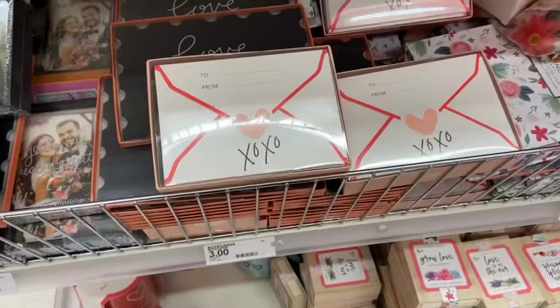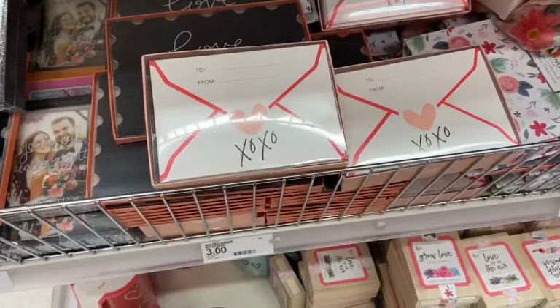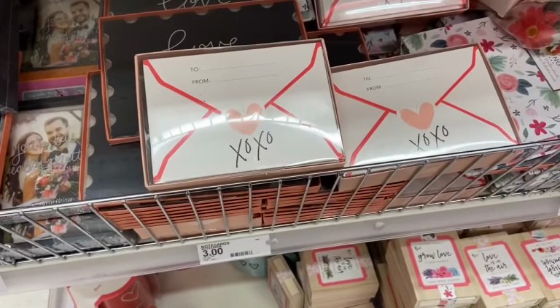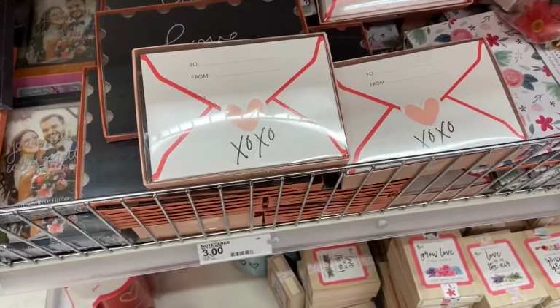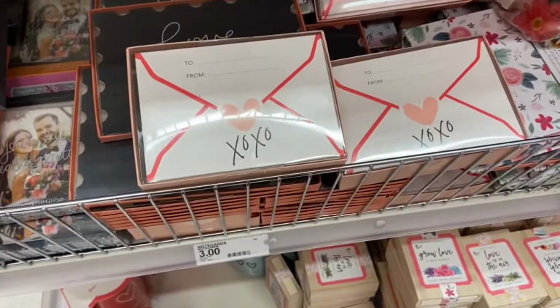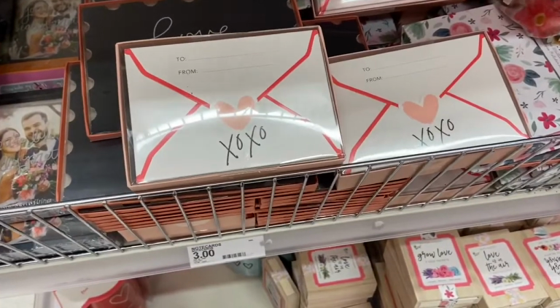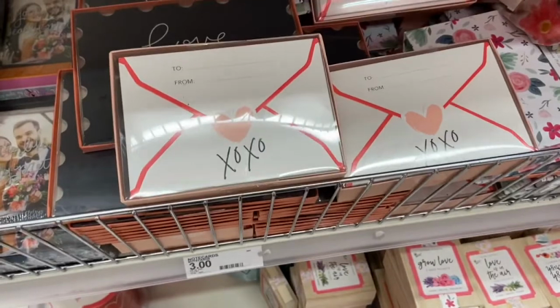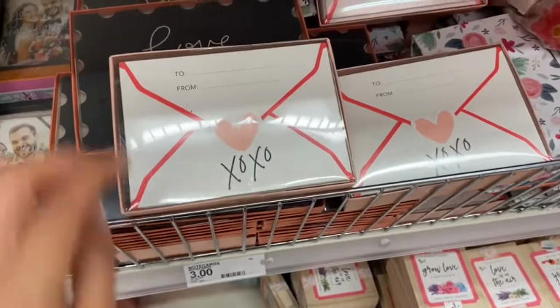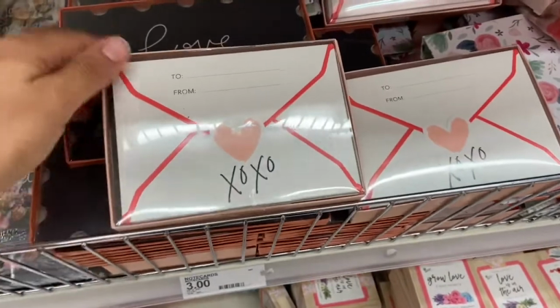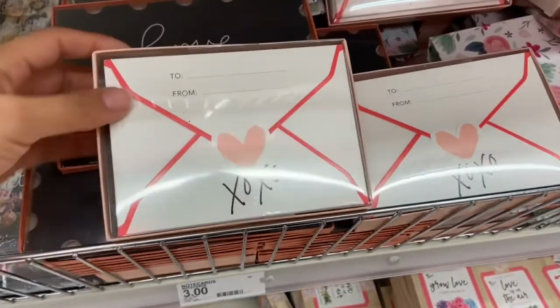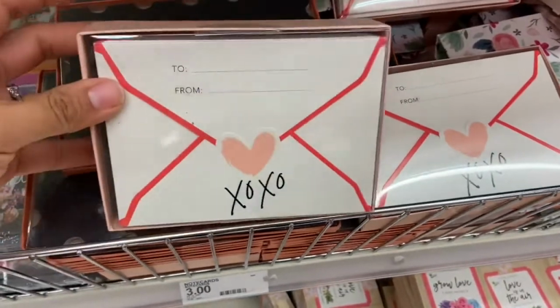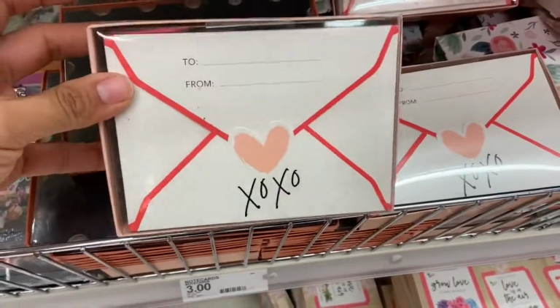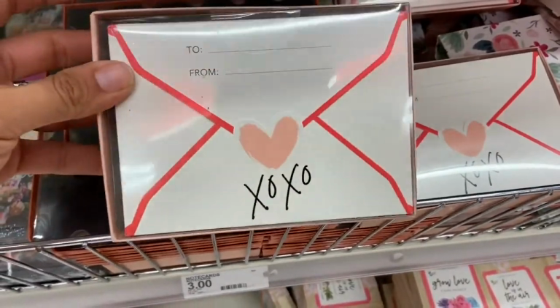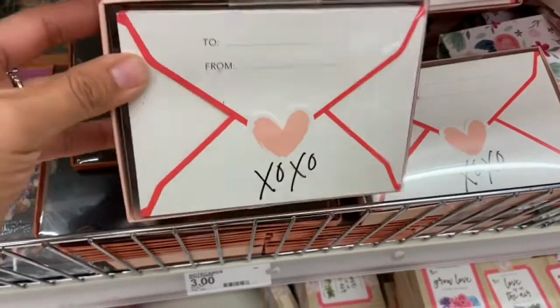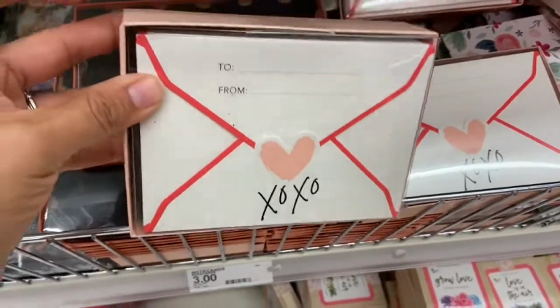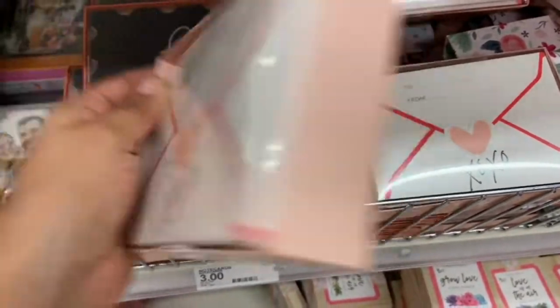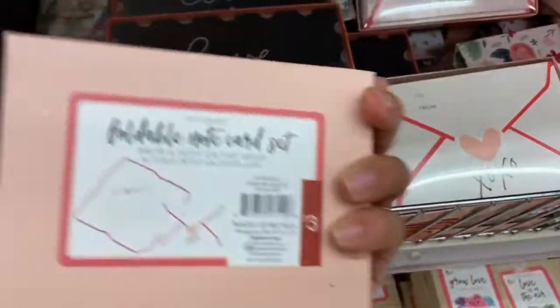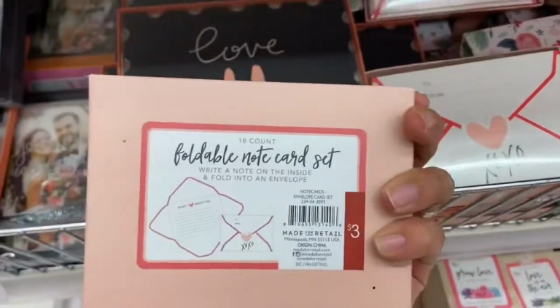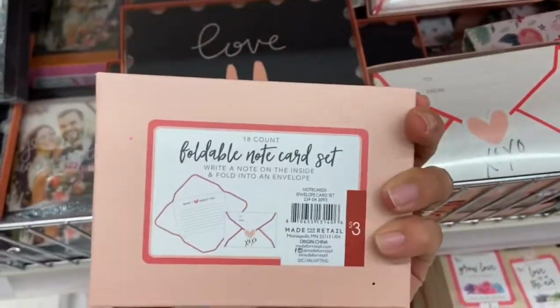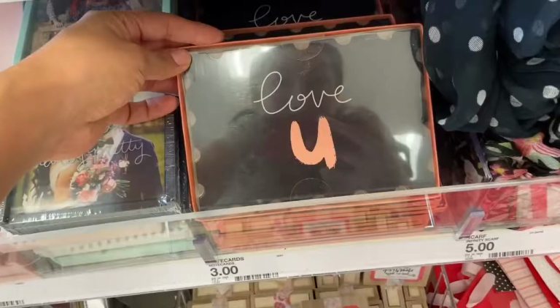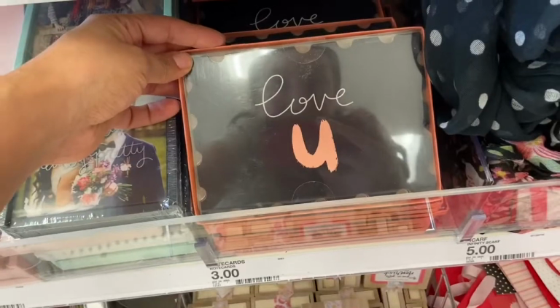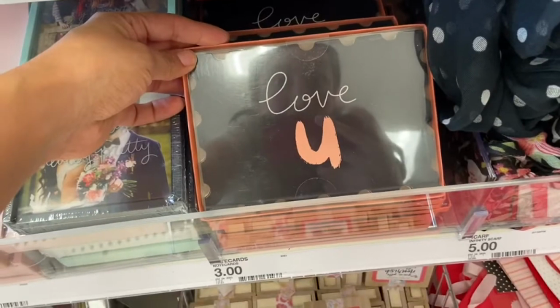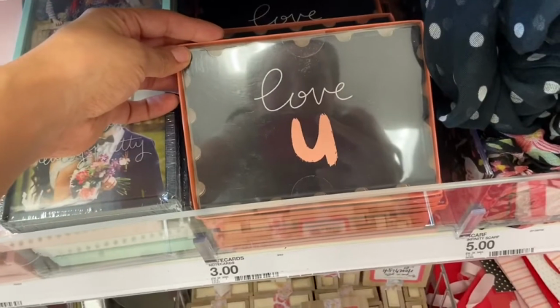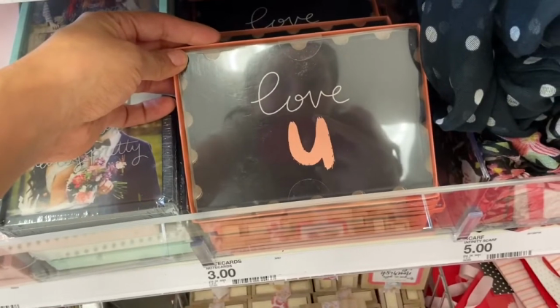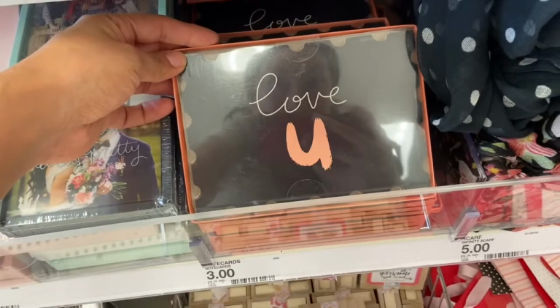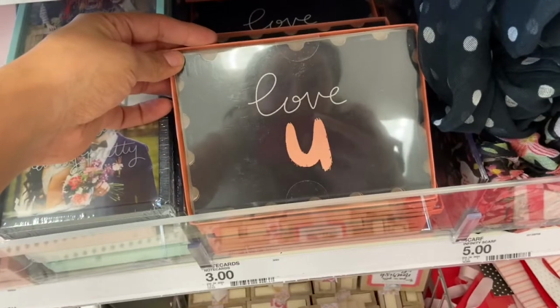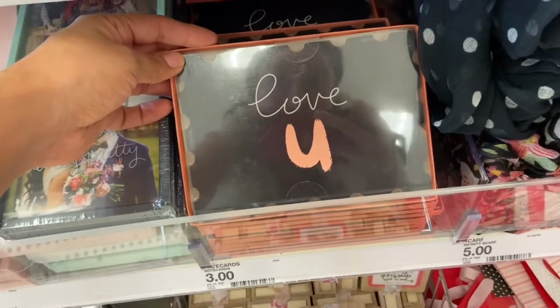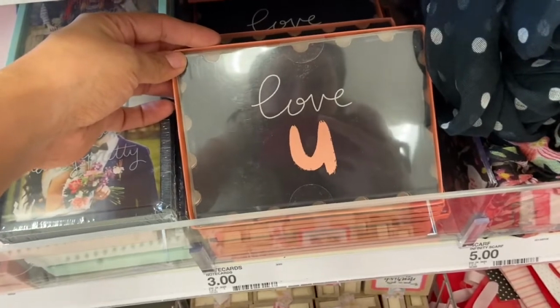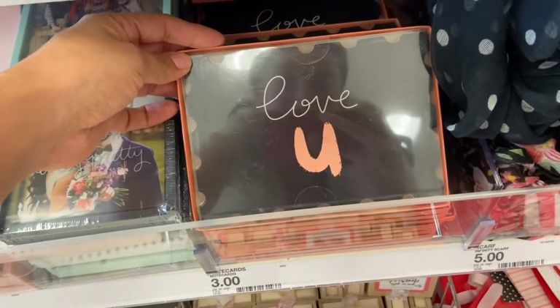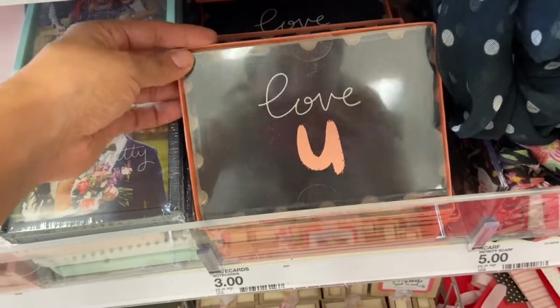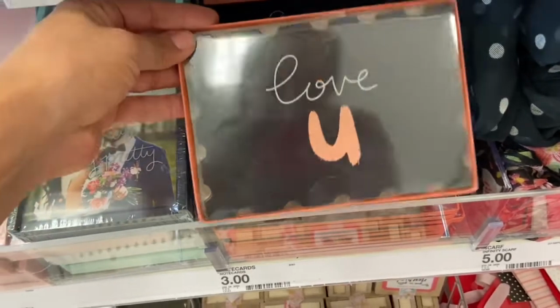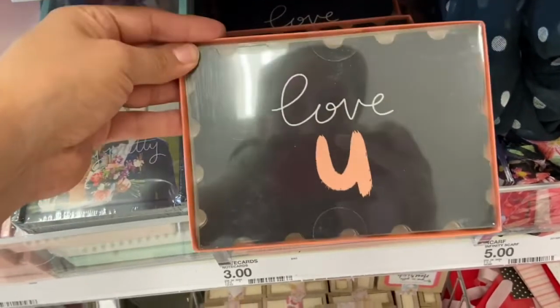They have a ton of note cards and stationery stuff here. I love these little envelope note cards. They have some really pretty postcards — this one says 'Love You' and it's three dollars.